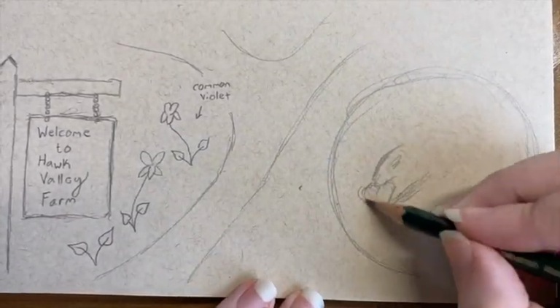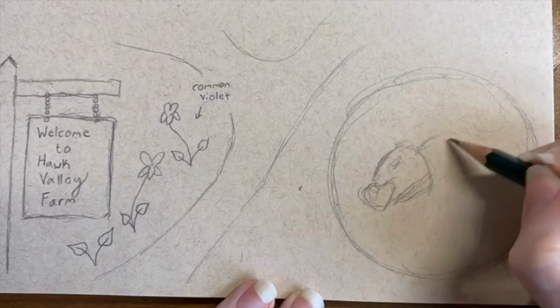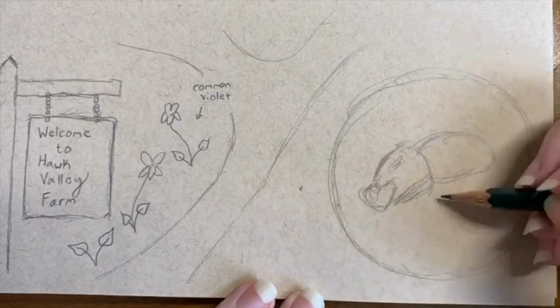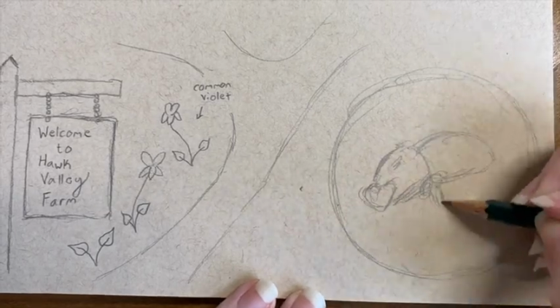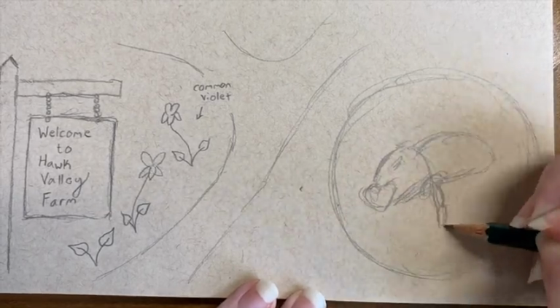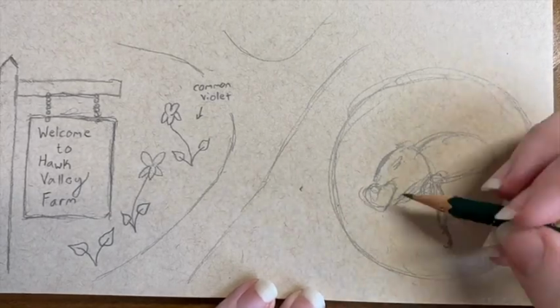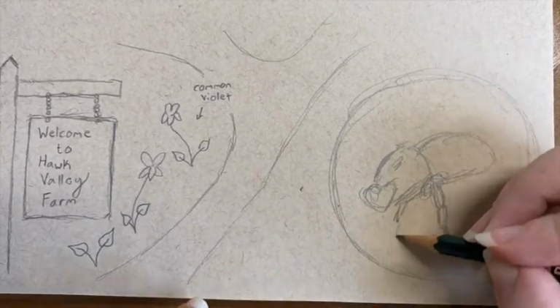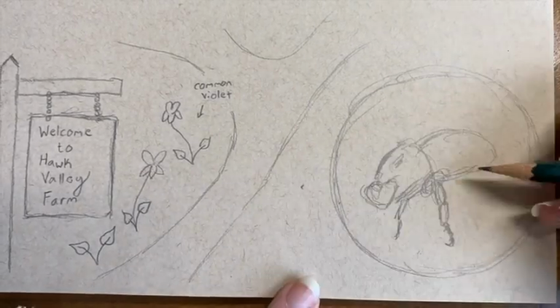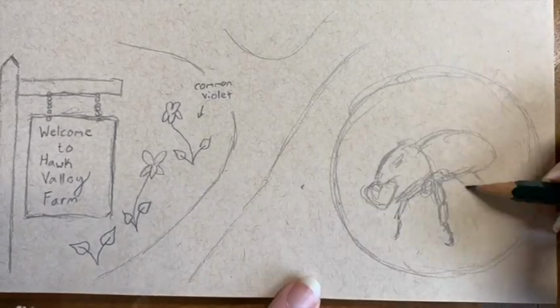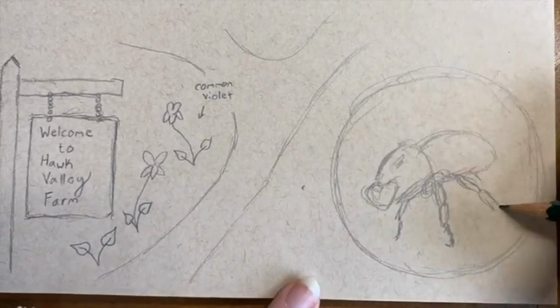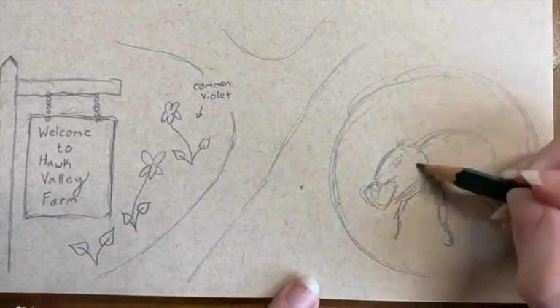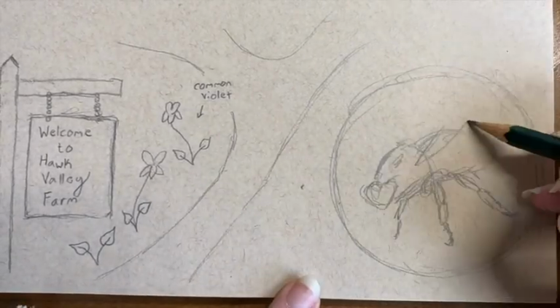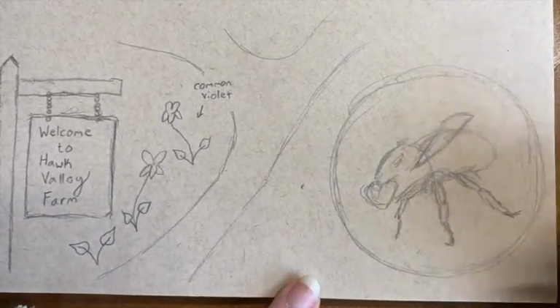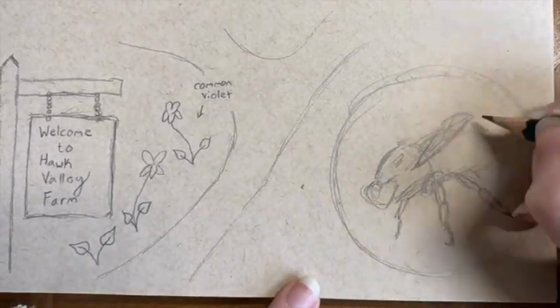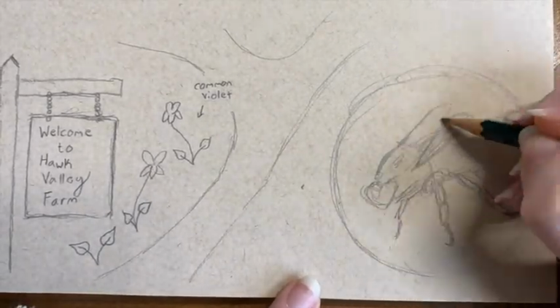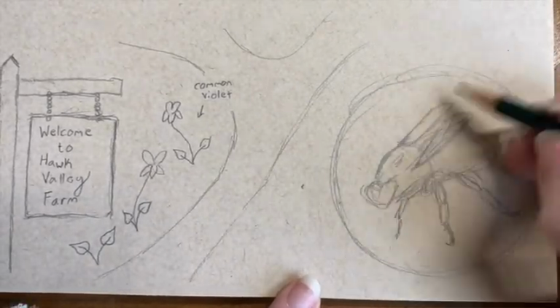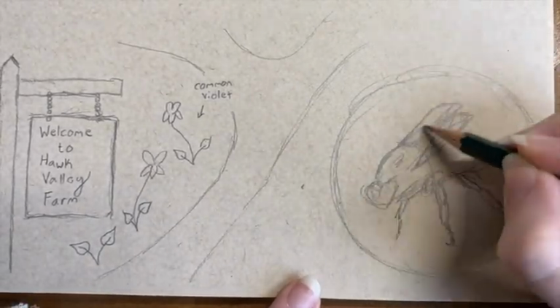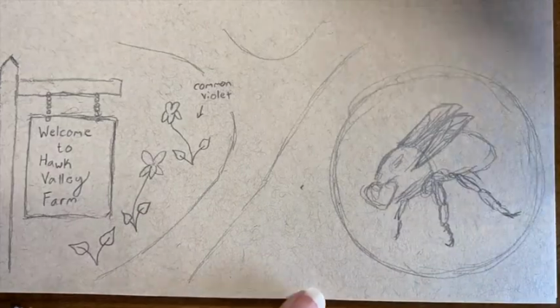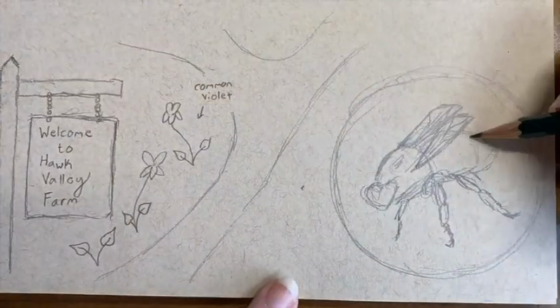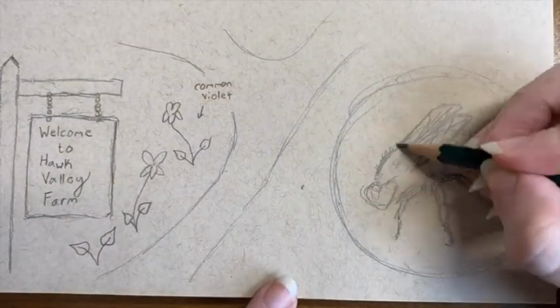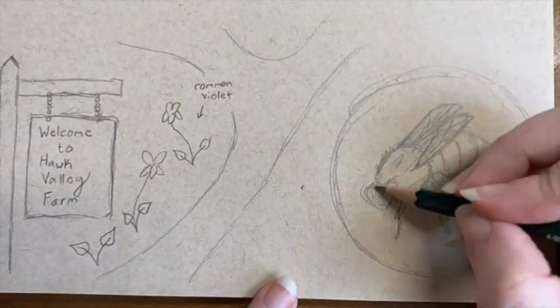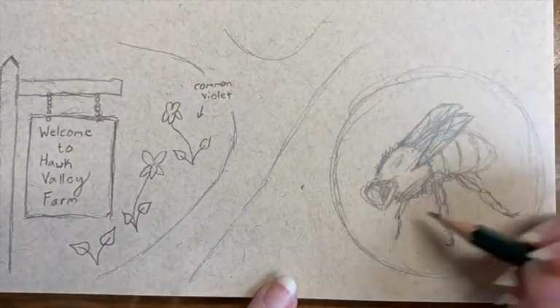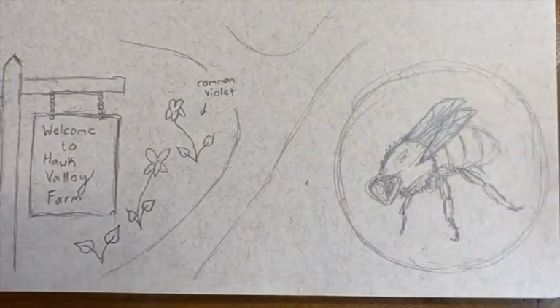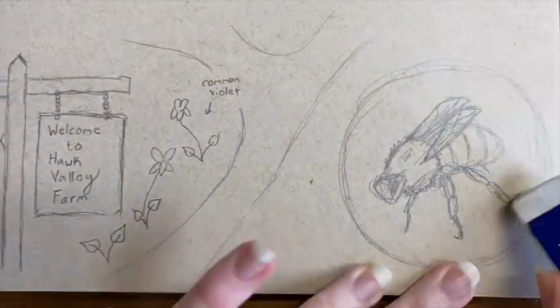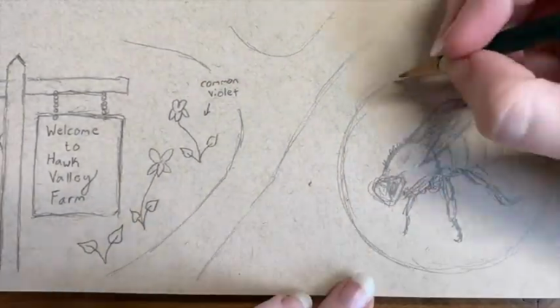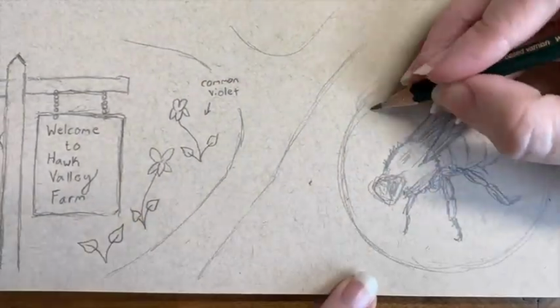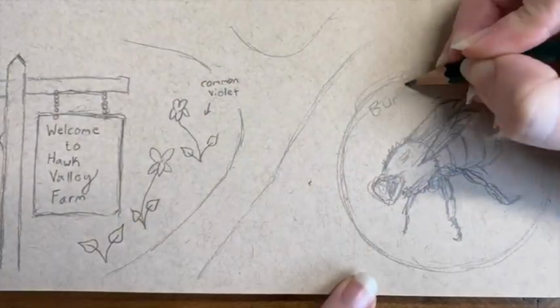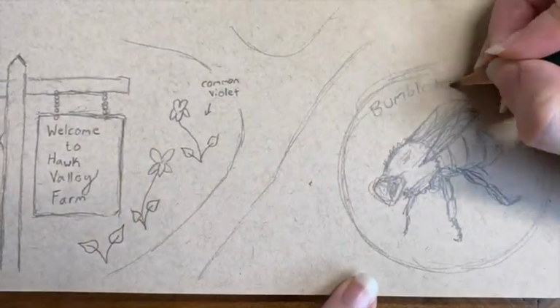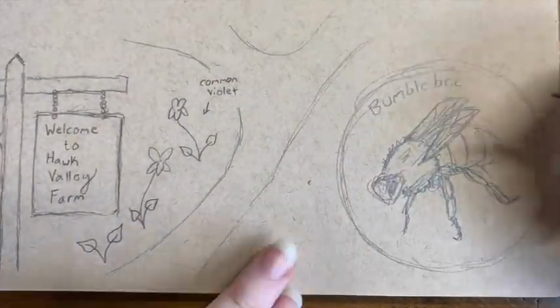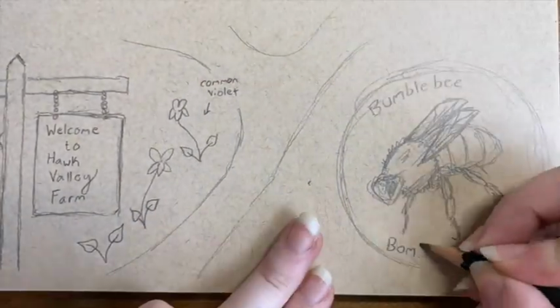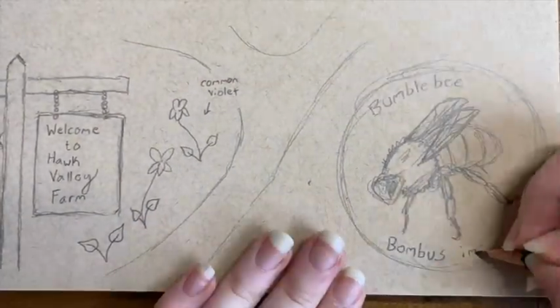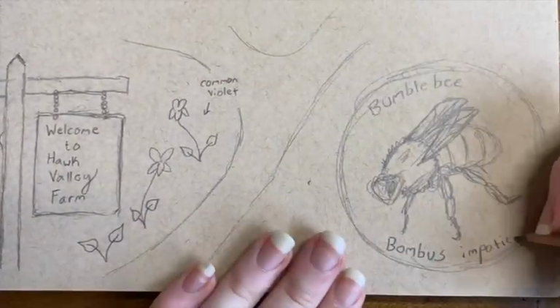All these flowers attract pollinators including our friends the bumblebee, whose scientific name is Bombus impatiens, which fits them perfectly.